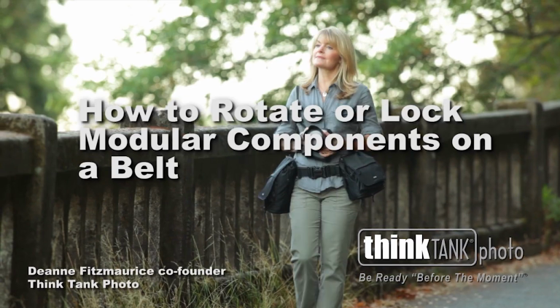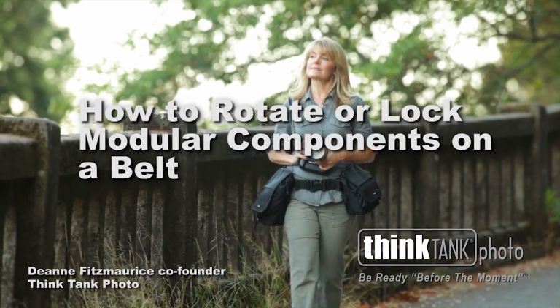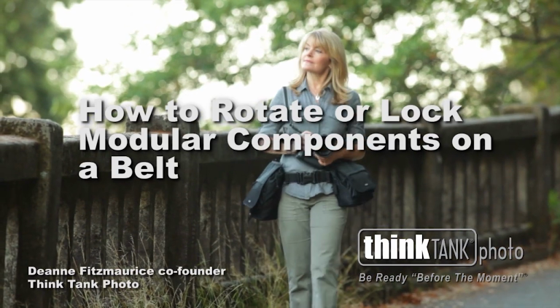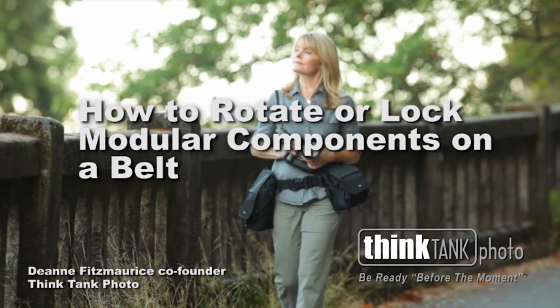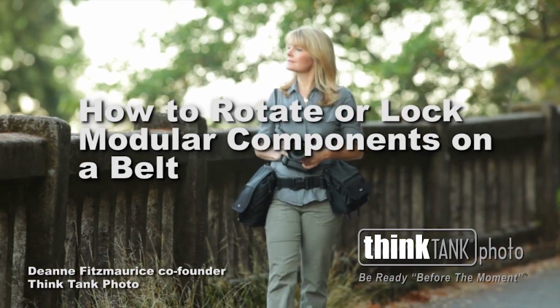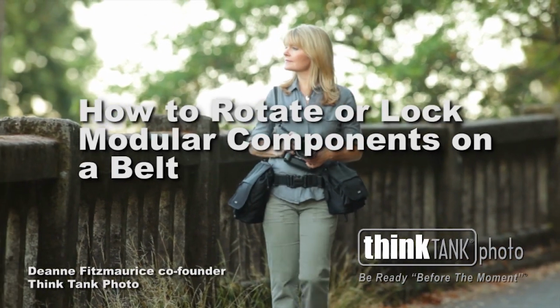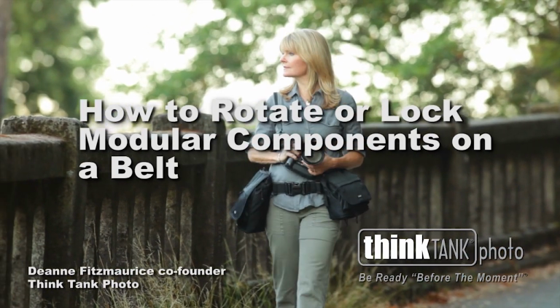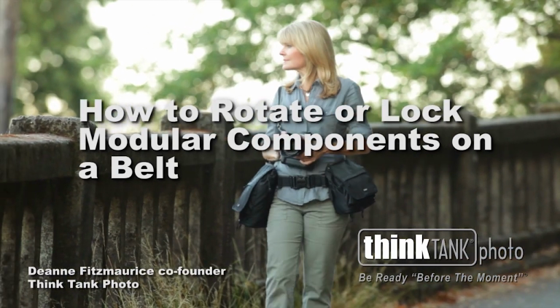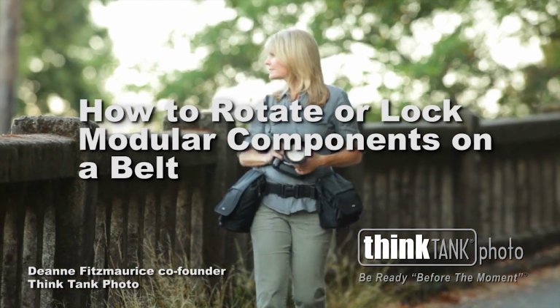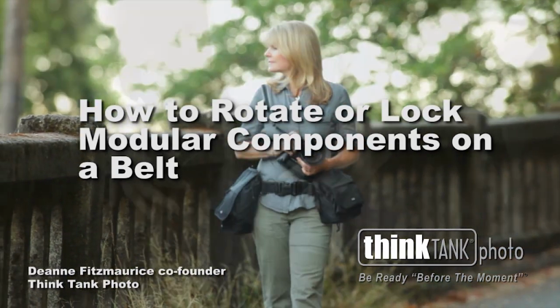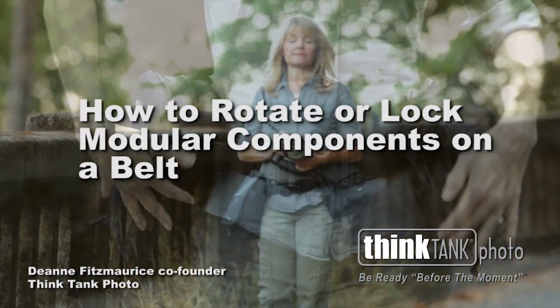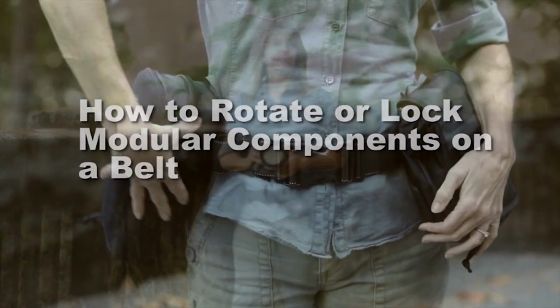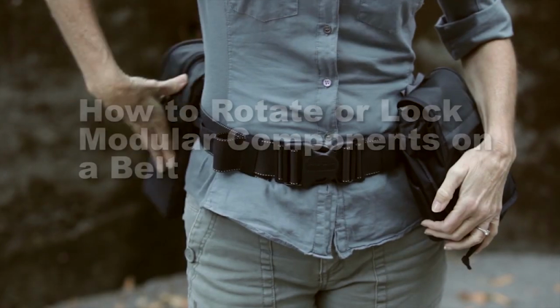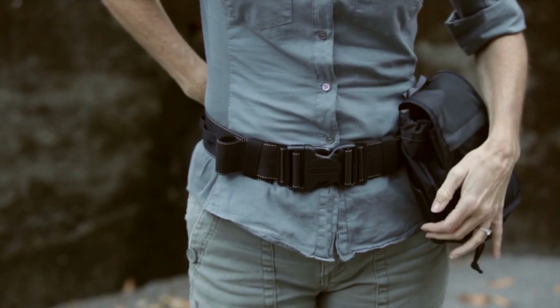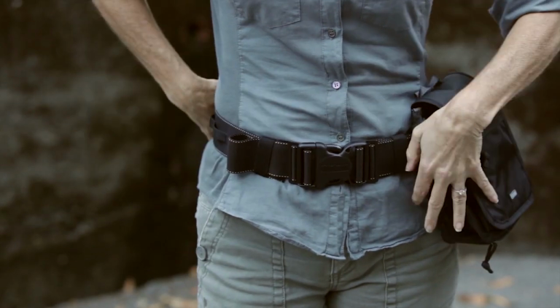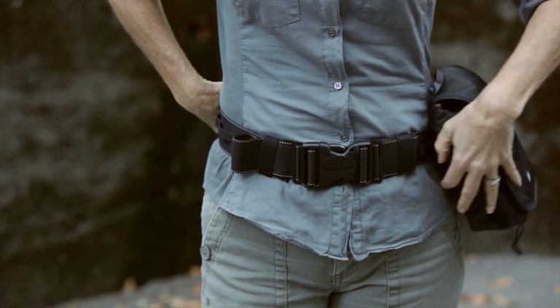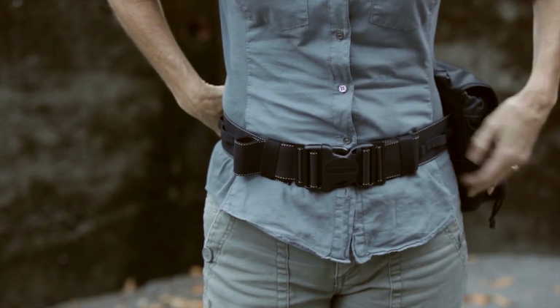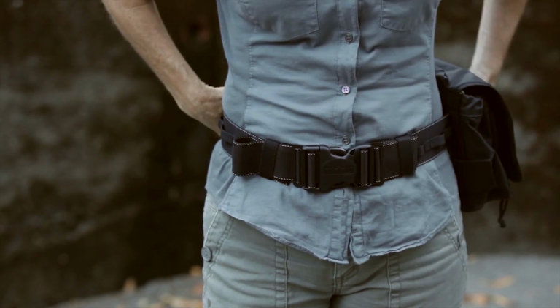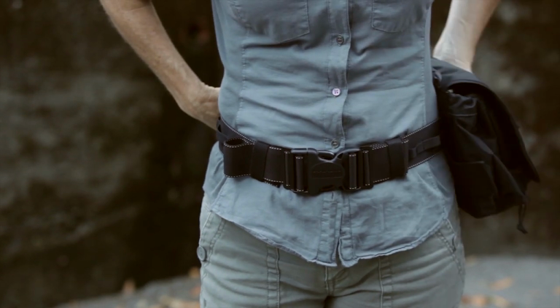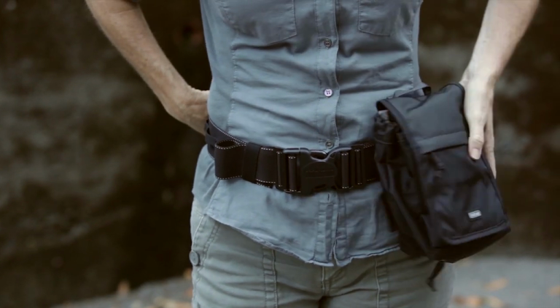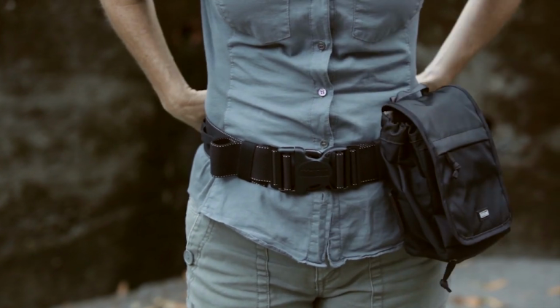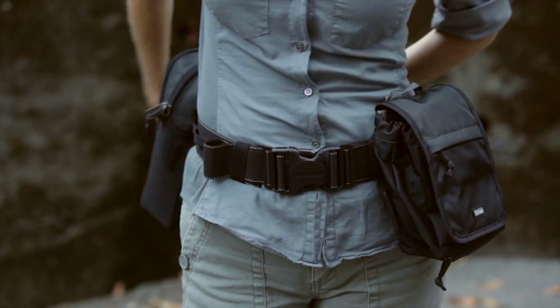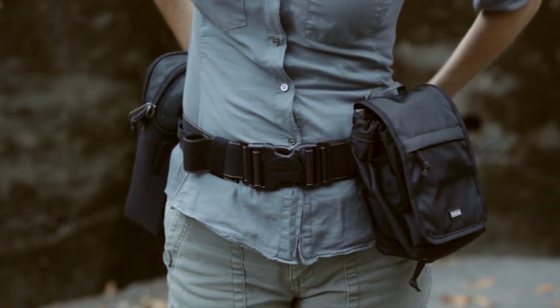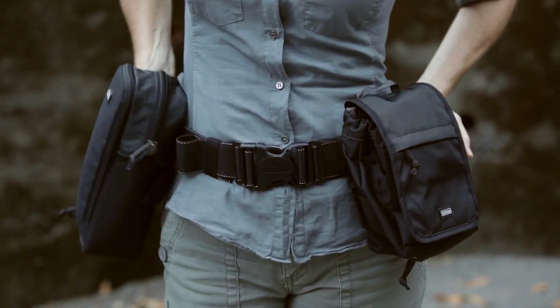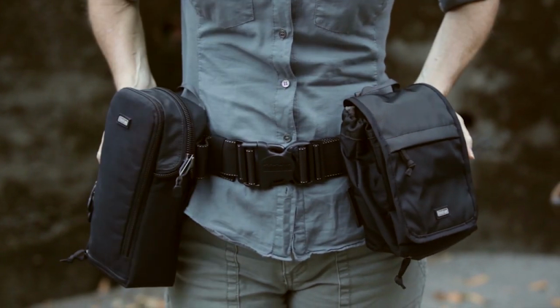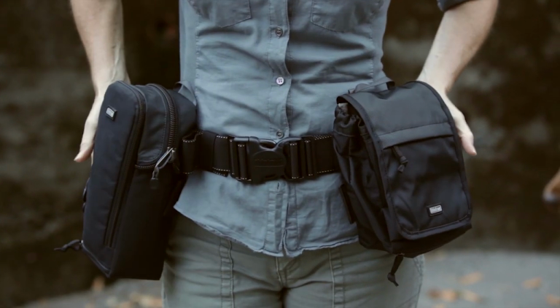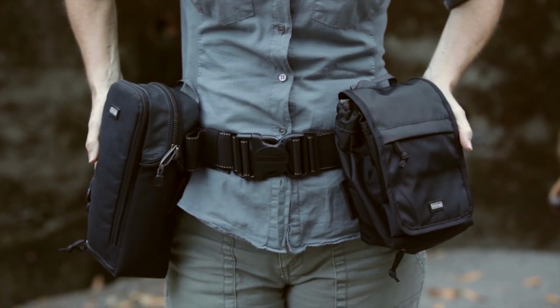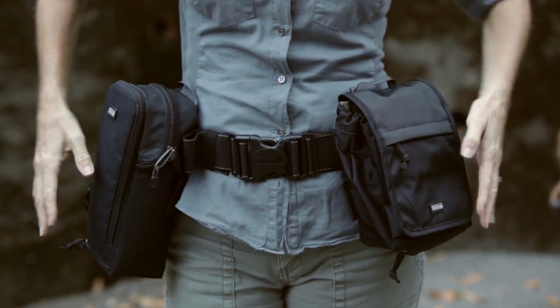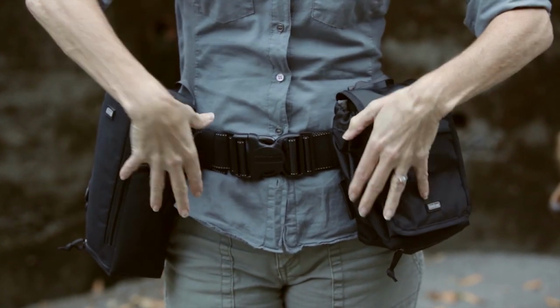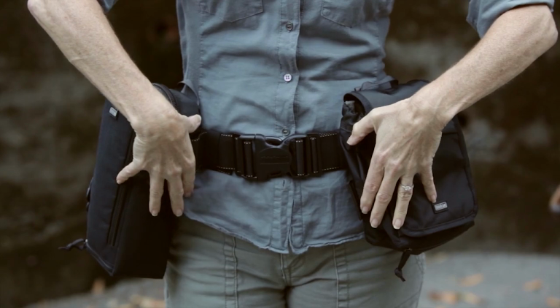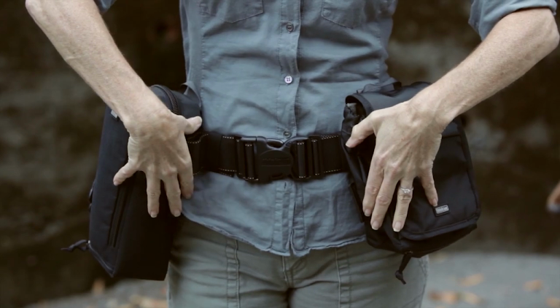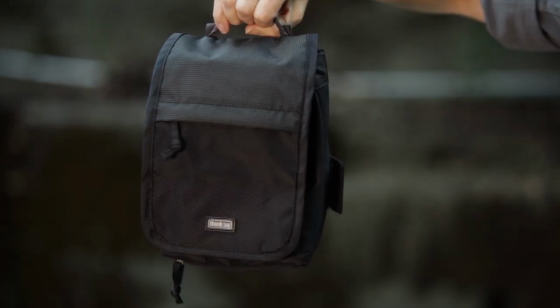The Think Tank Photo Modular Rotation System features the ability to rotate or lock your modular components onto the belt, allowing you the flexibility to move your gear around or the stability to keep it in place.